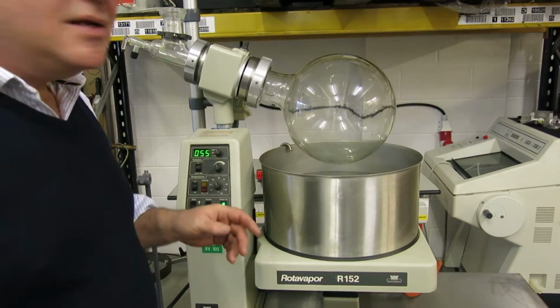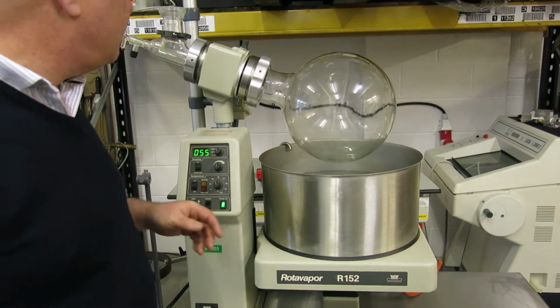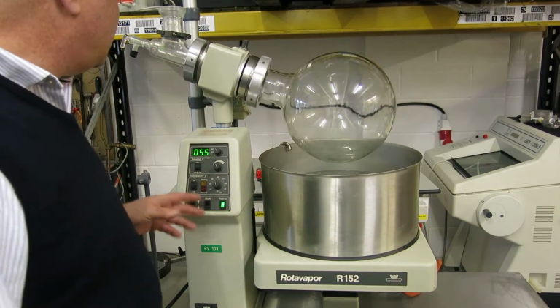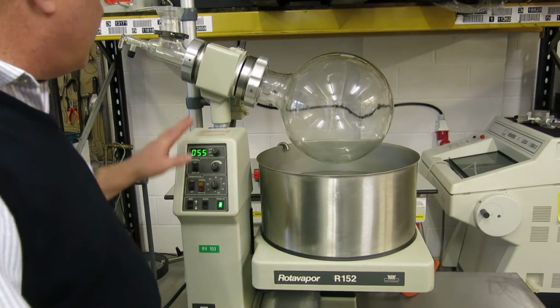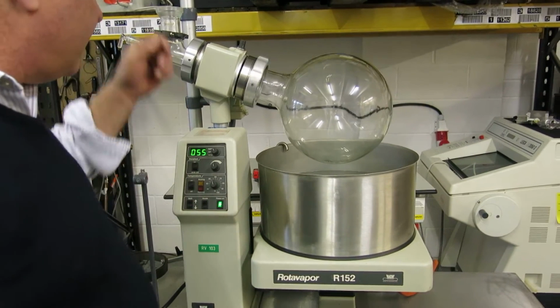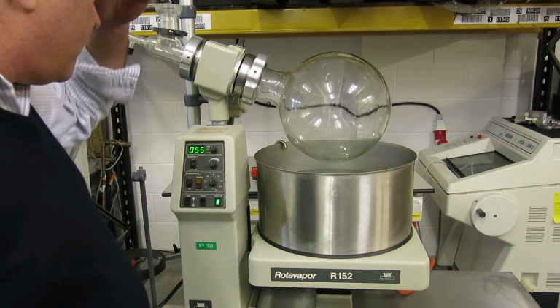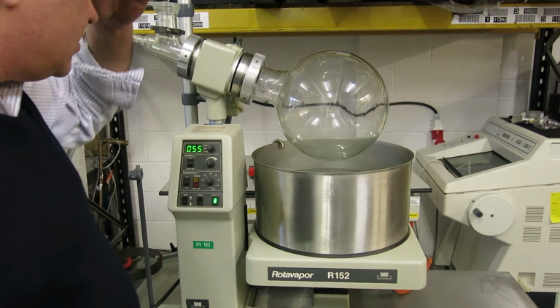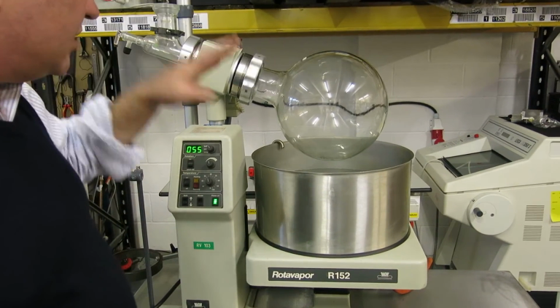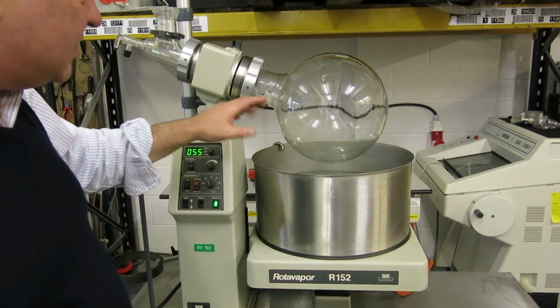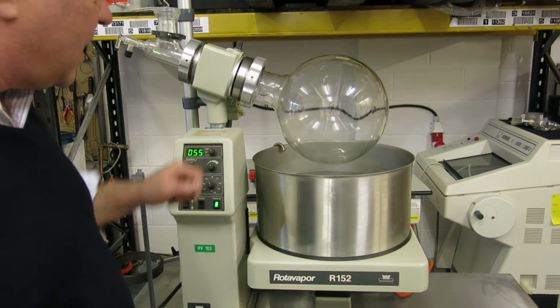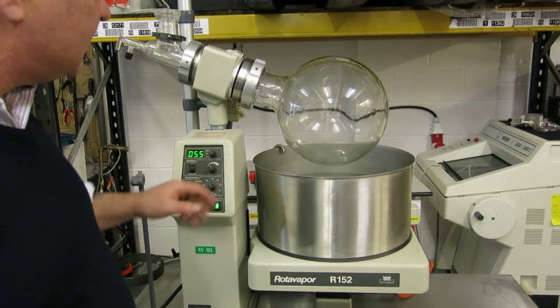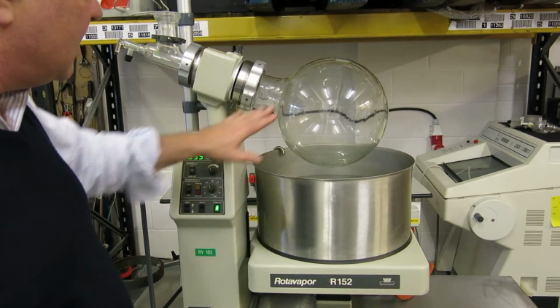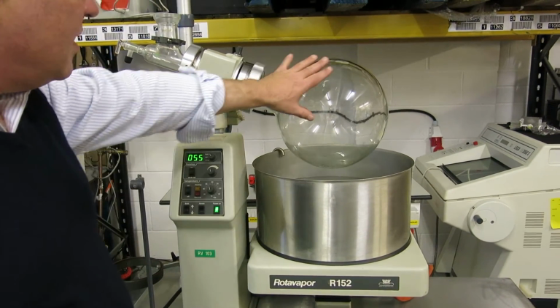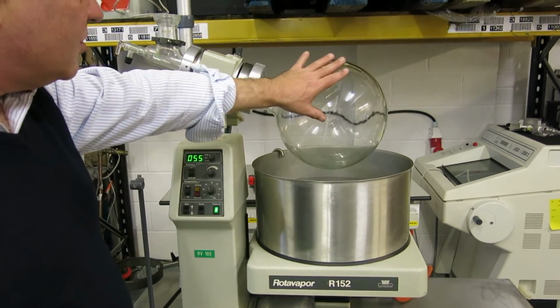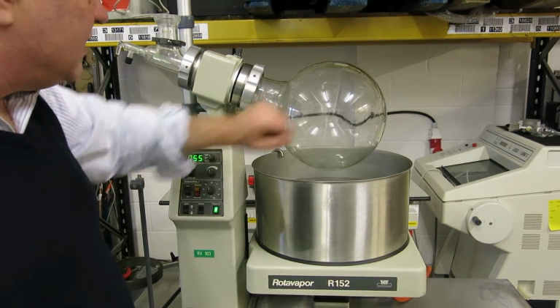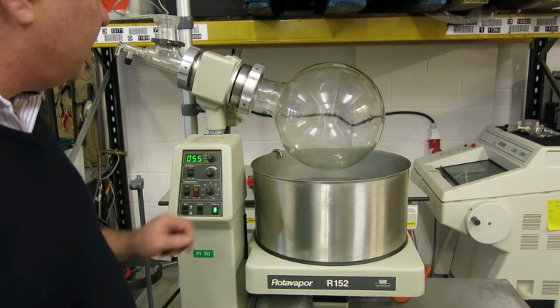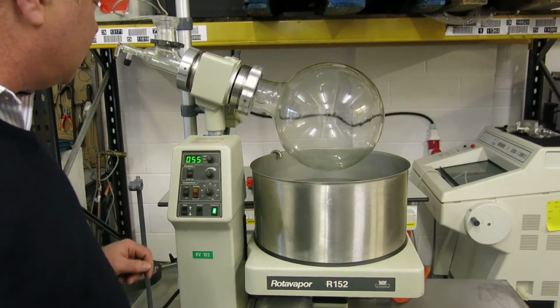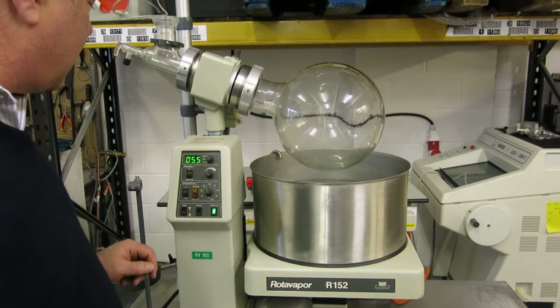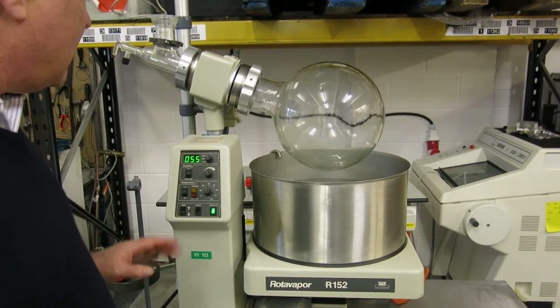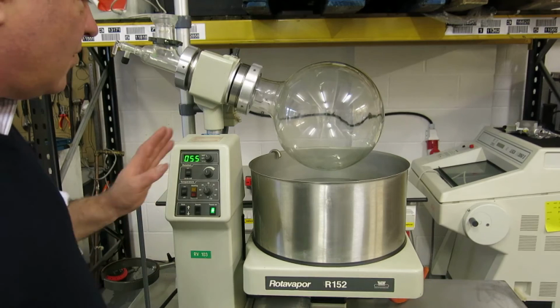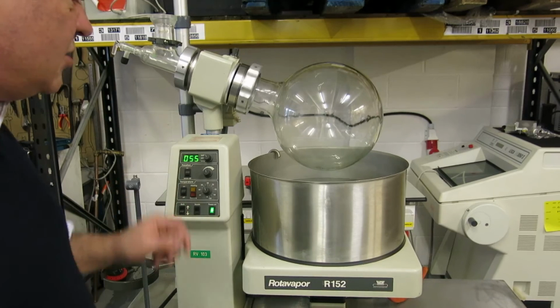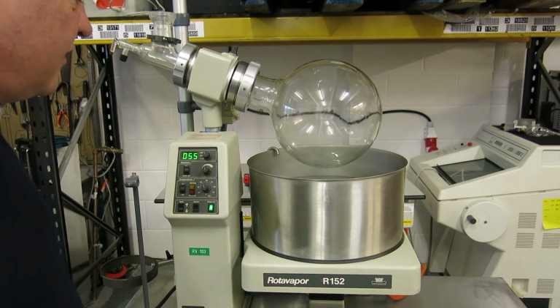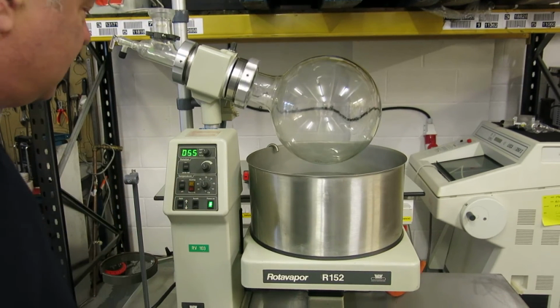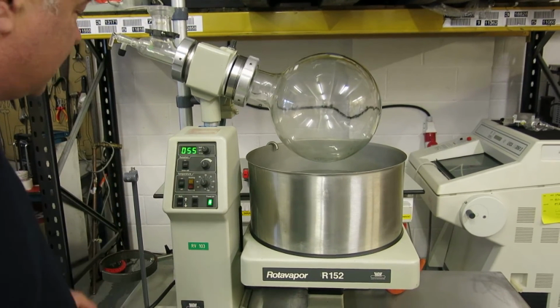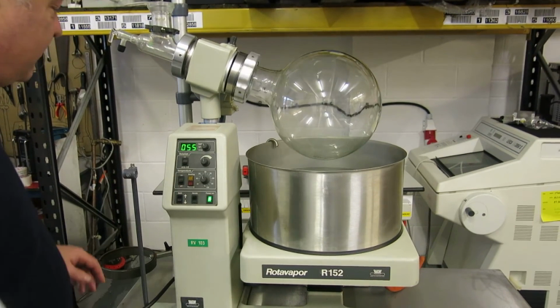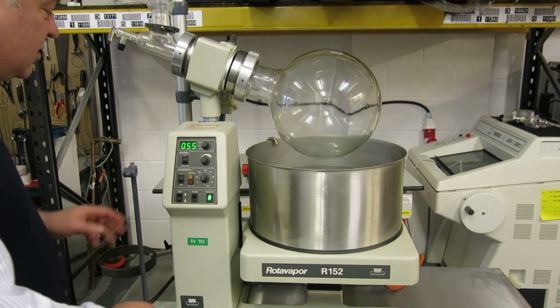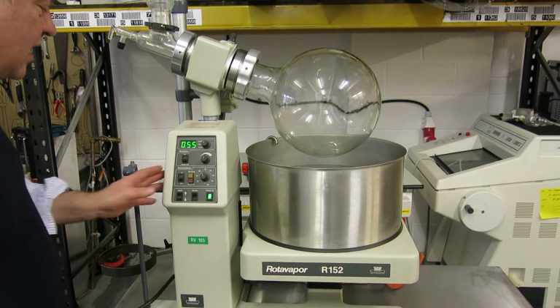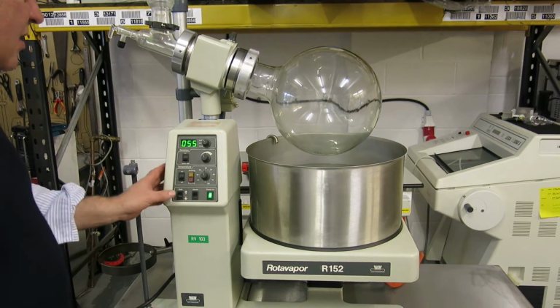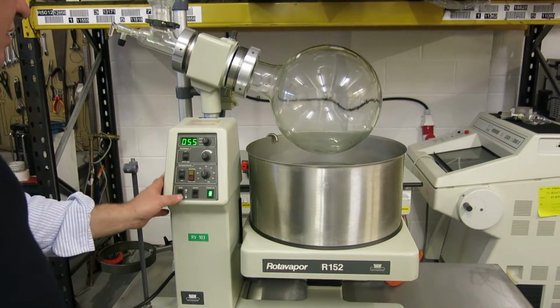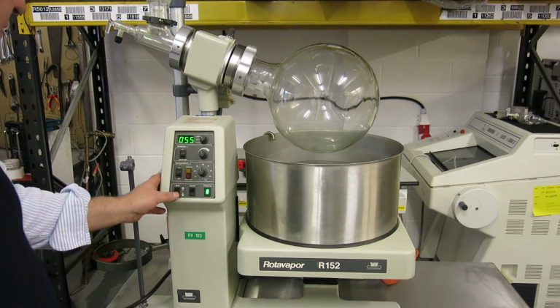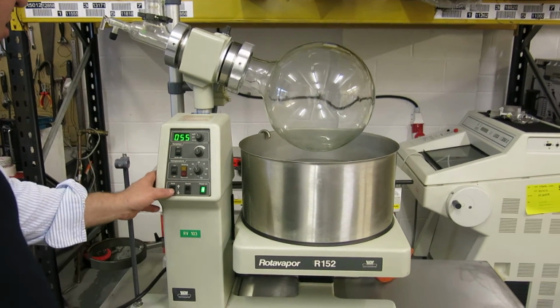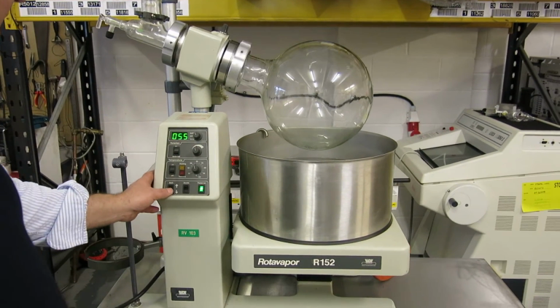This is a Buki rotary evaporator — you can see it's pilot size, with a 20-litre vessel here. It's quite an interesting device; let me show you some of the features.